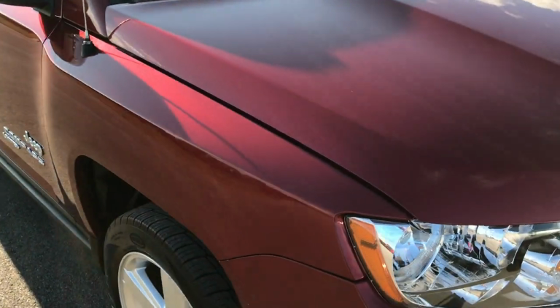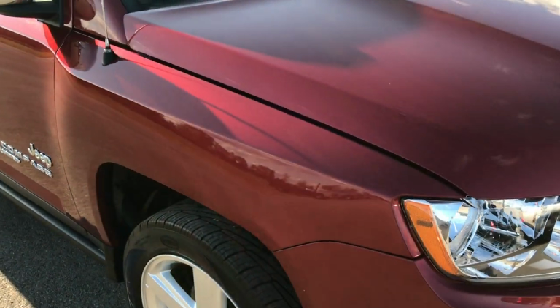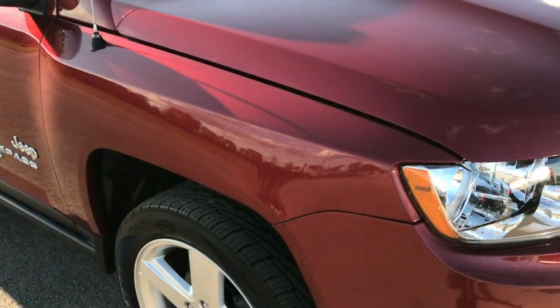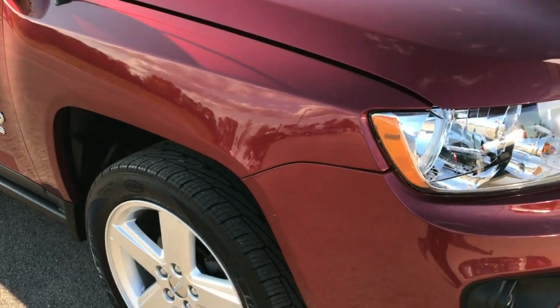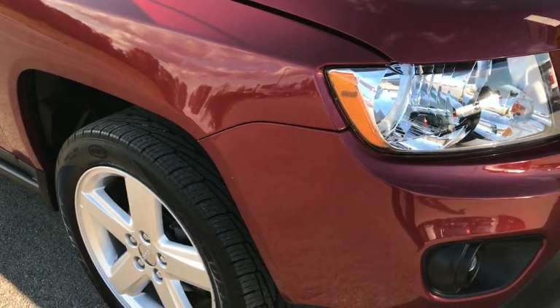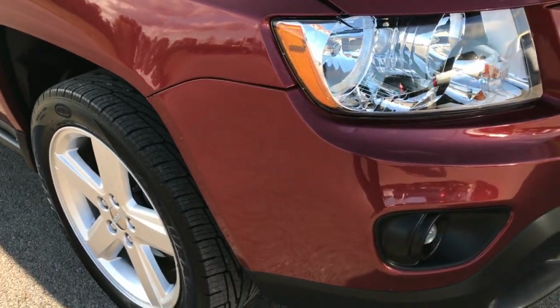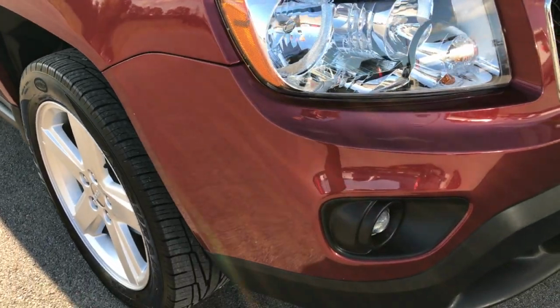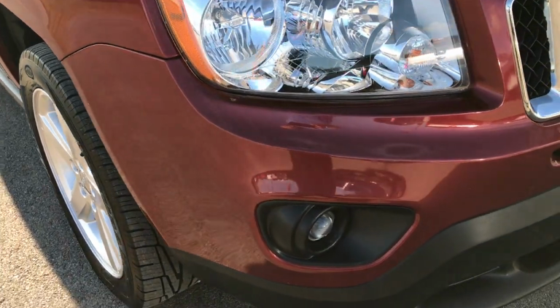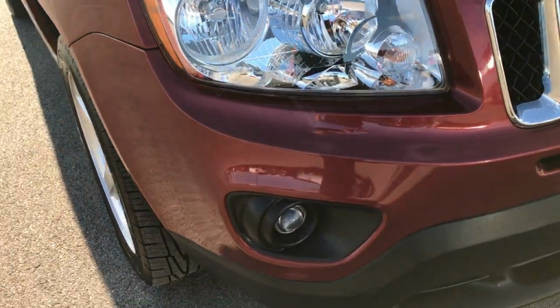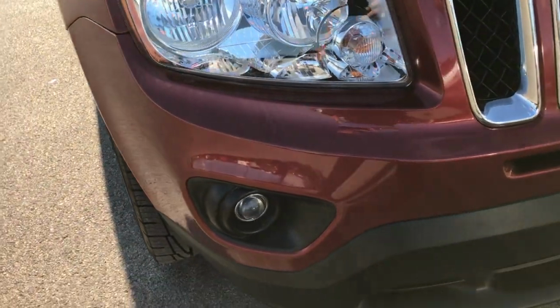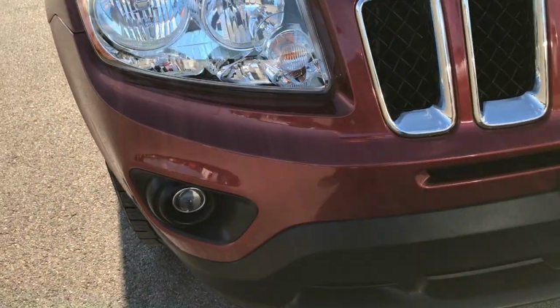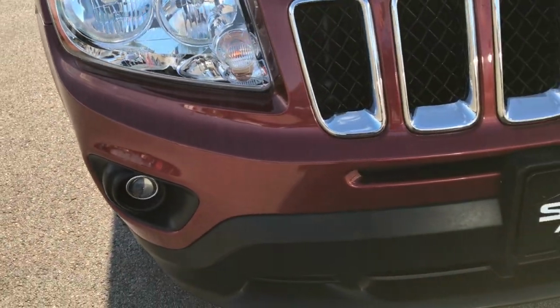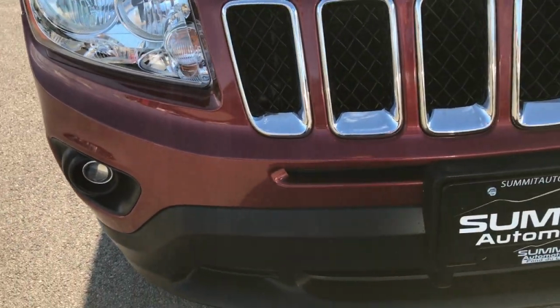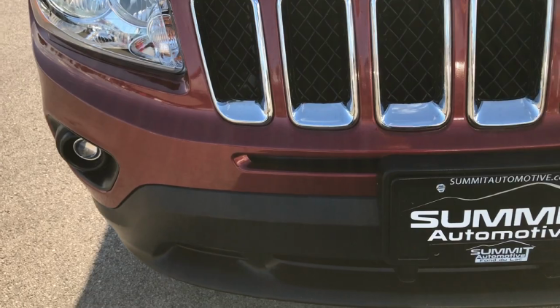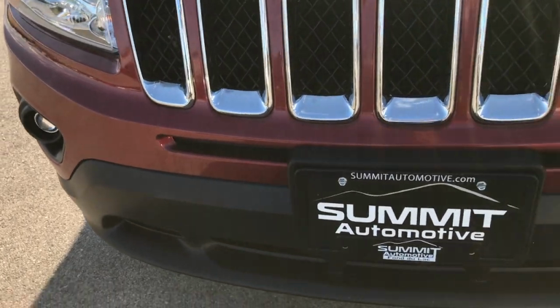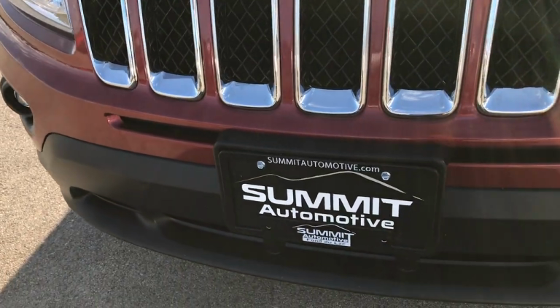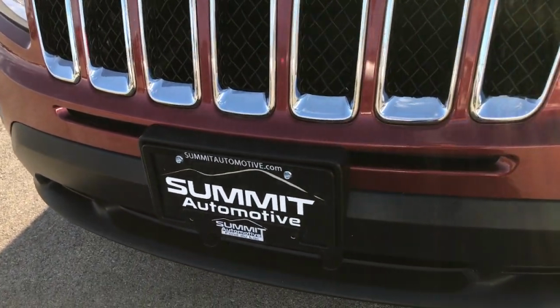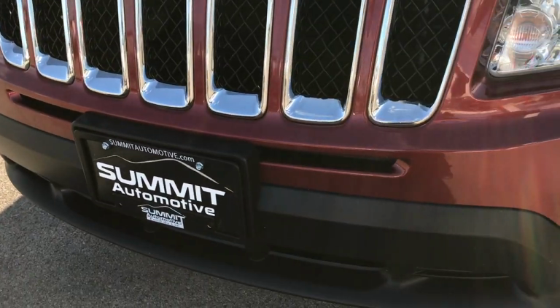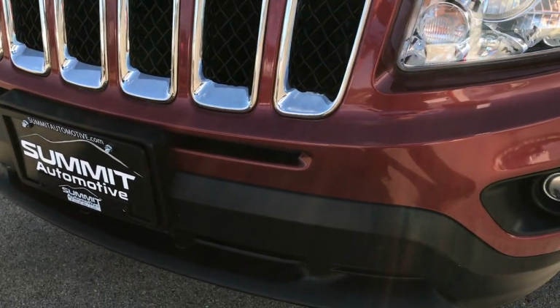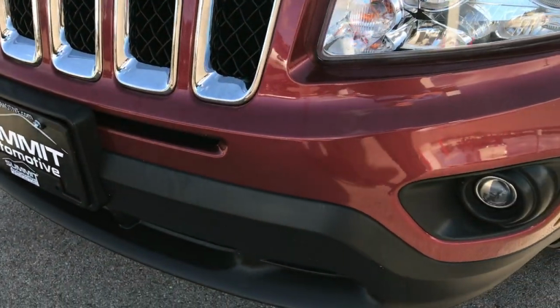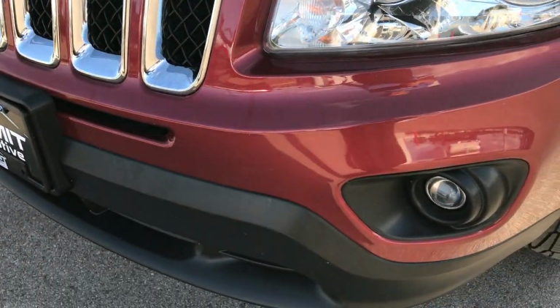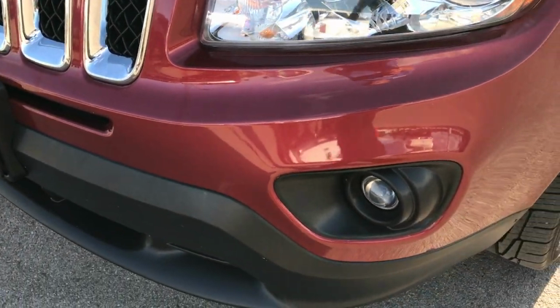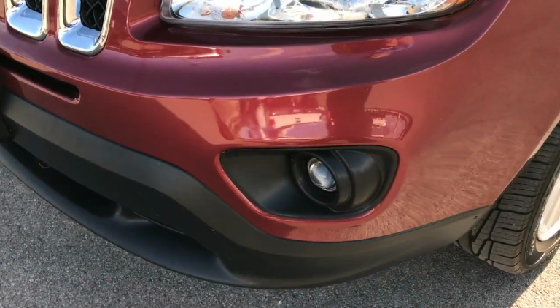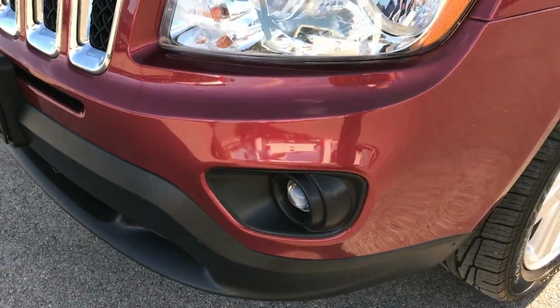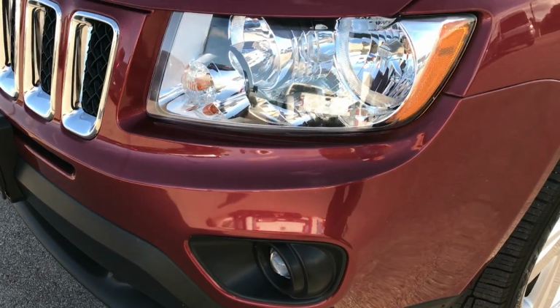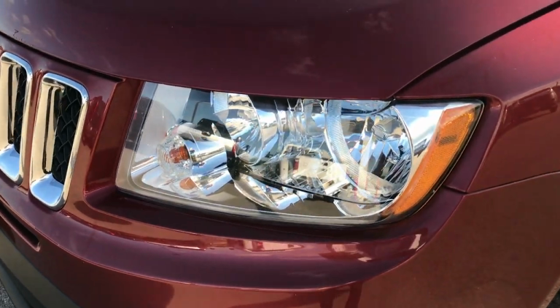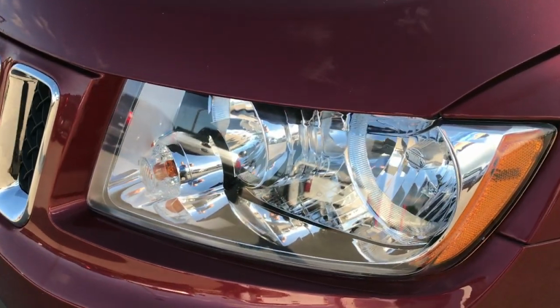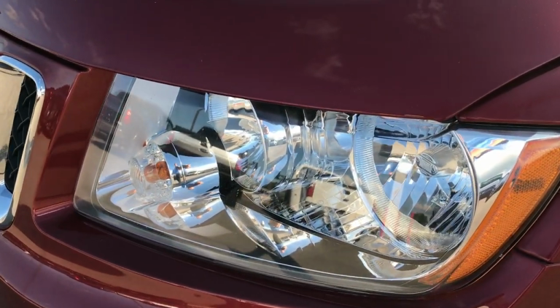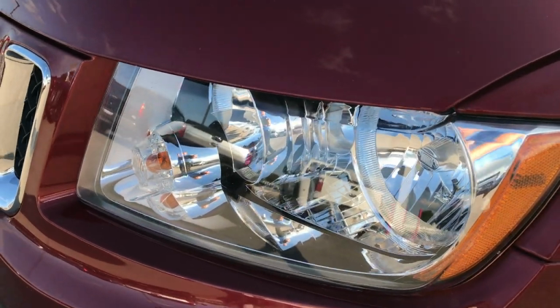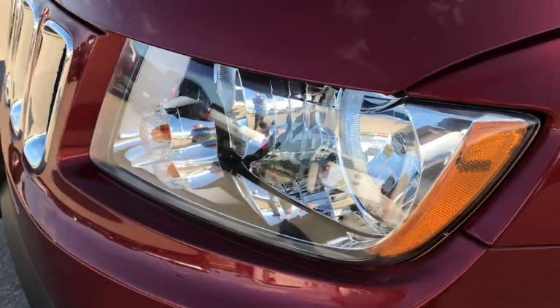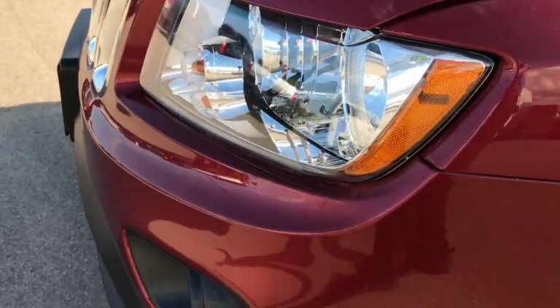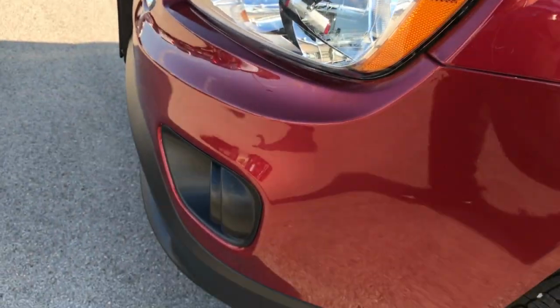From this HD video you'll be able to tell that this Jeep is extremely clean all the way around. No dents, dings, scuffs or cracks in the front bumper or valence. It has the projector lamp fog lamps and the nice clear halogen headlamps.